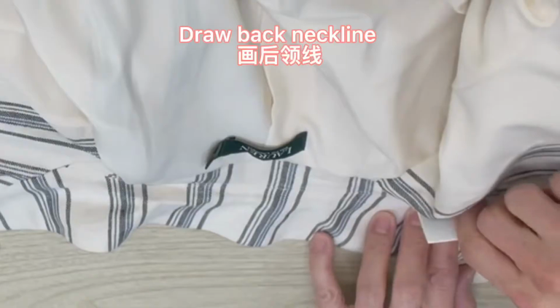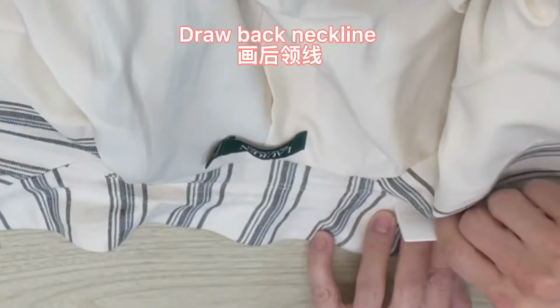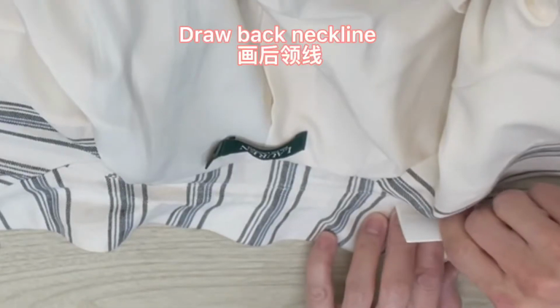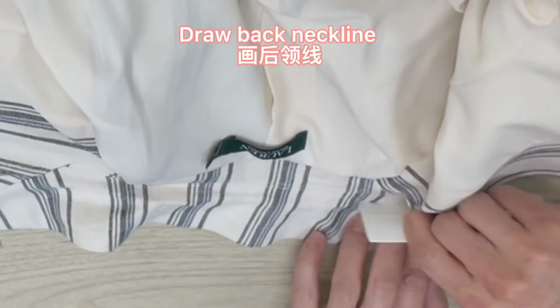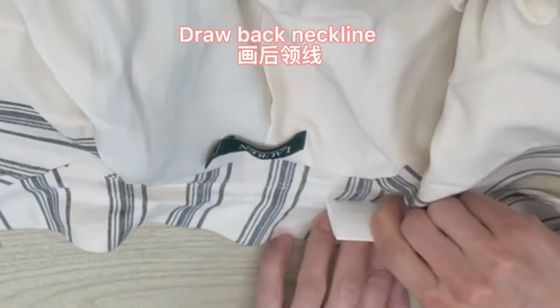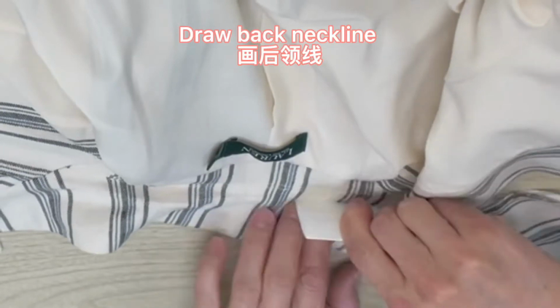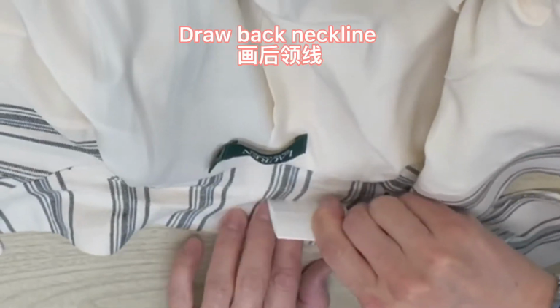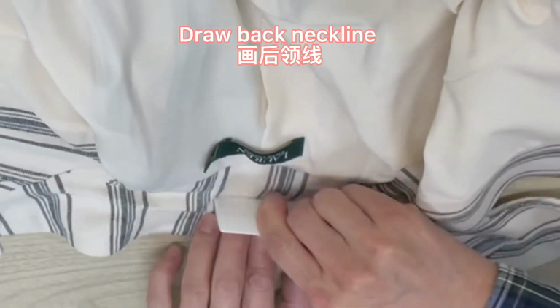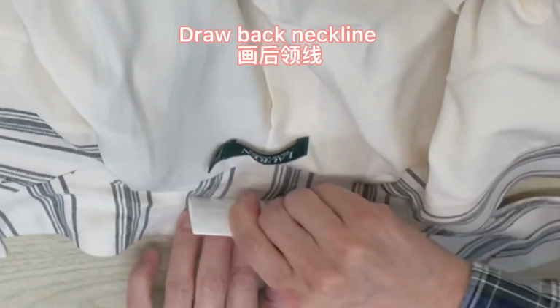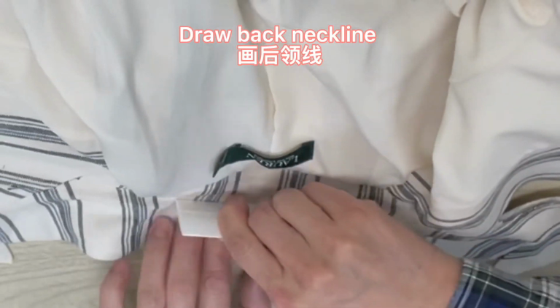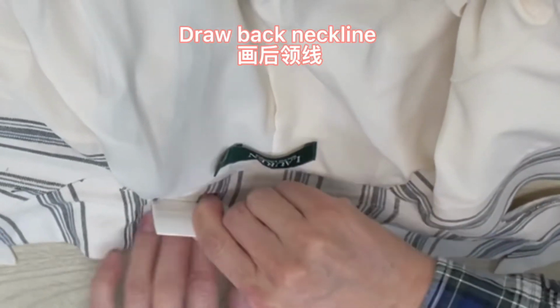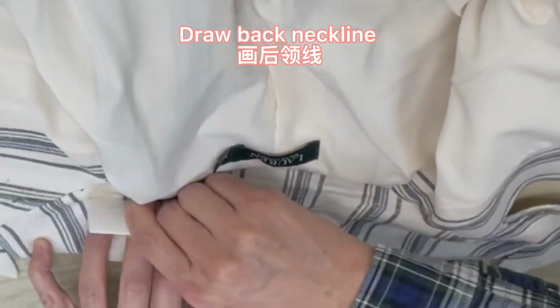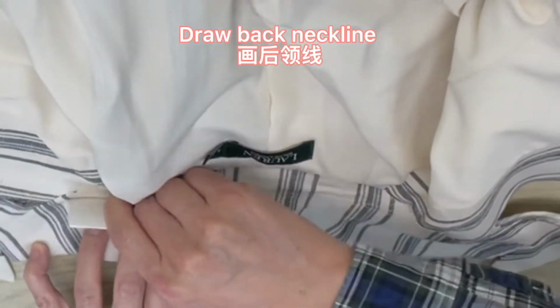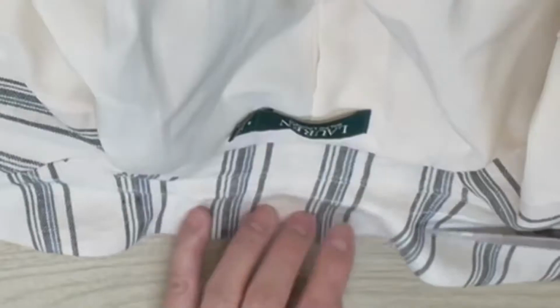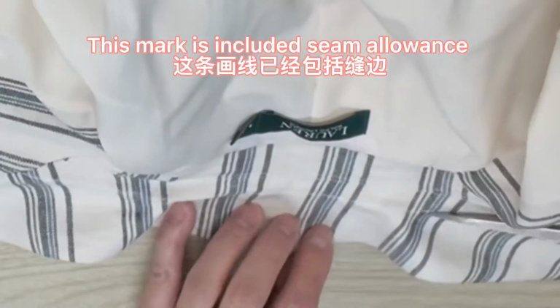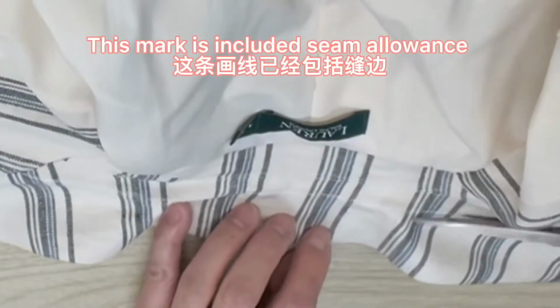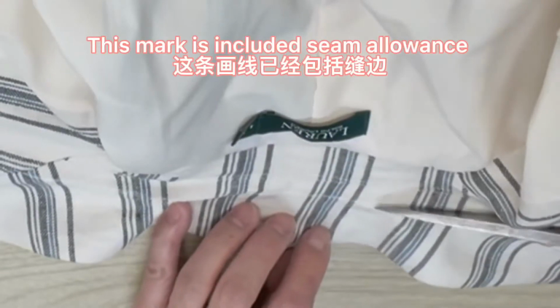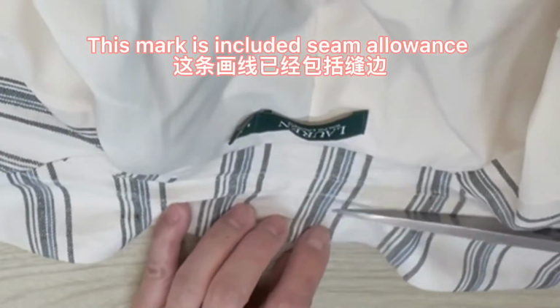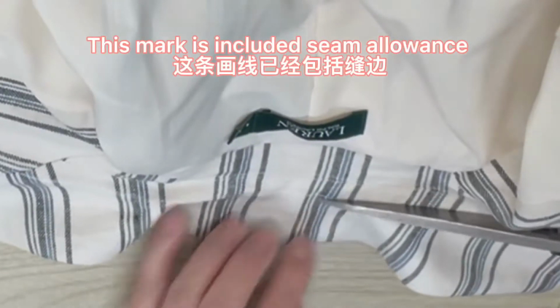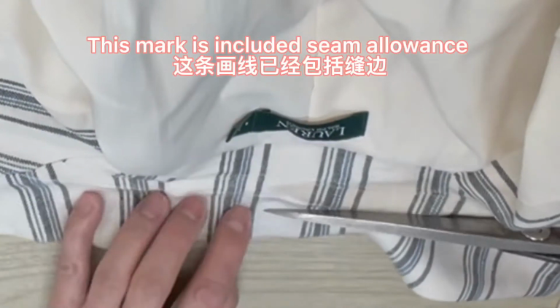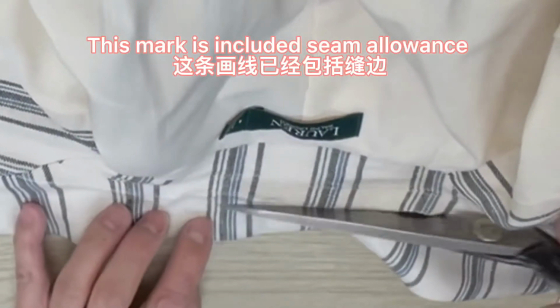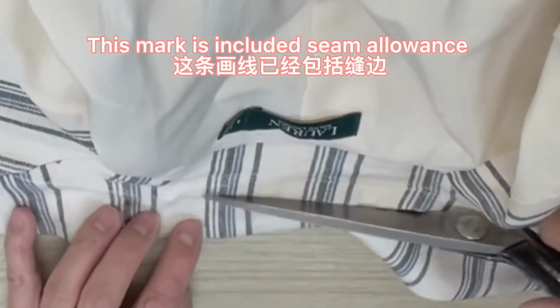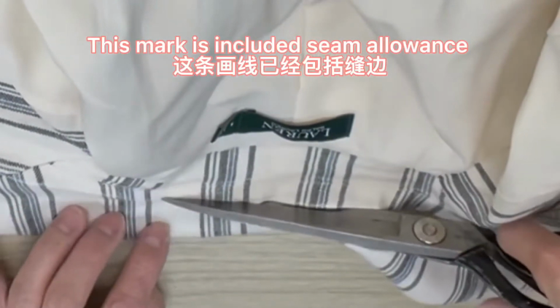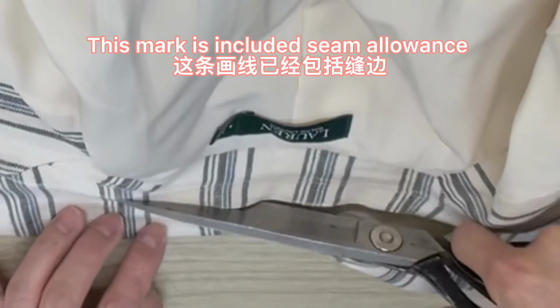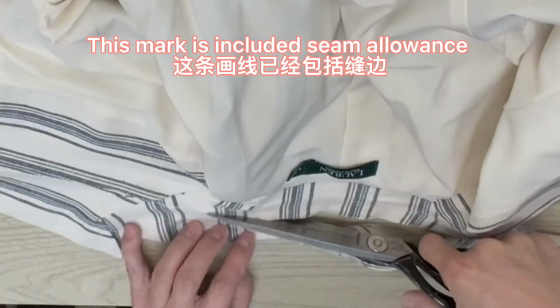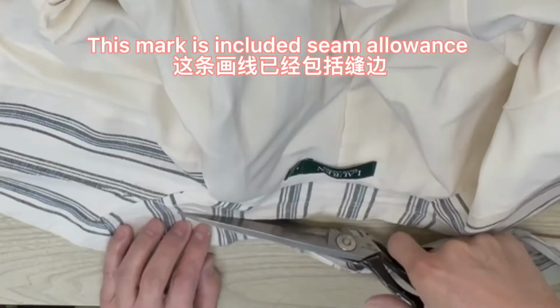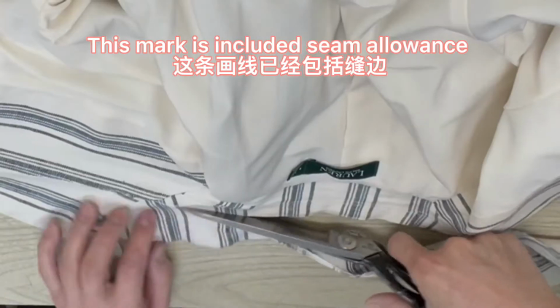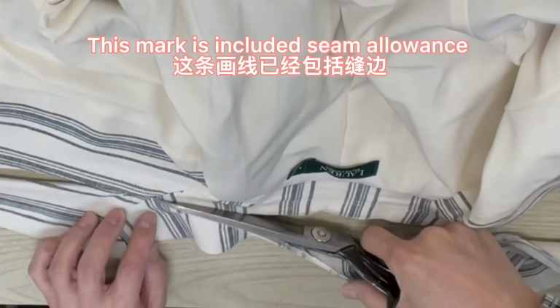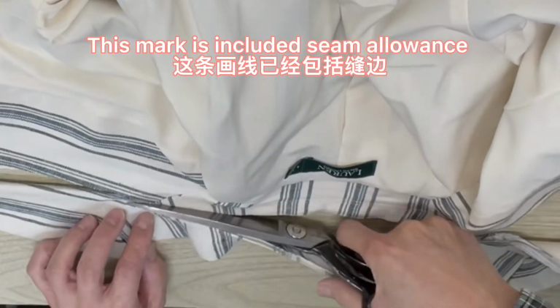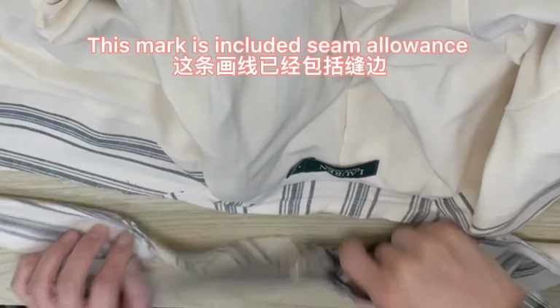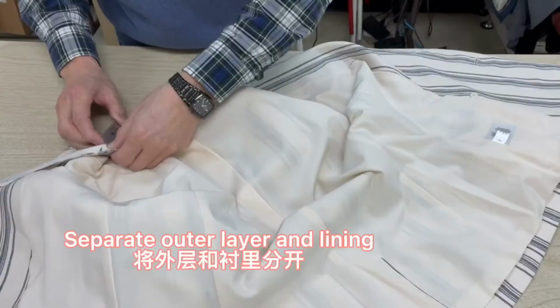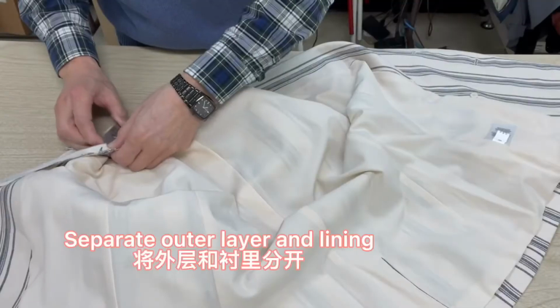Draw the back neckline. This mark includes the seam allowance. Use a hem clip to hold it together.